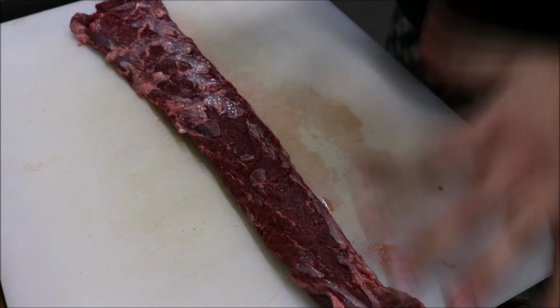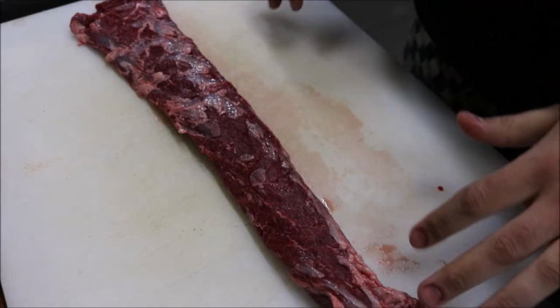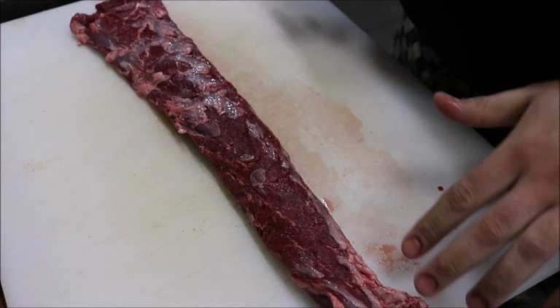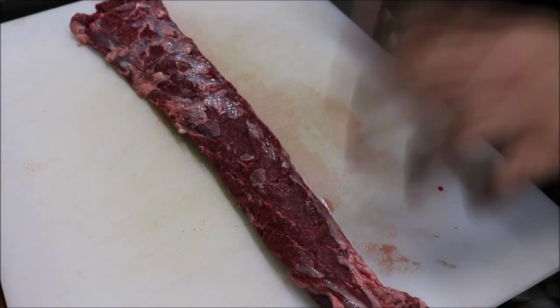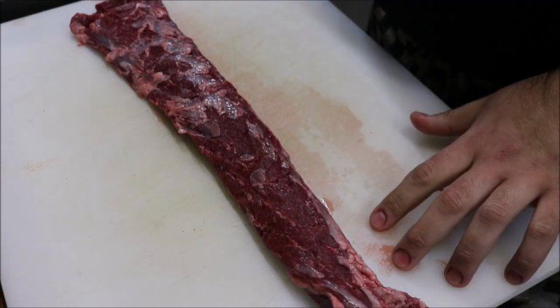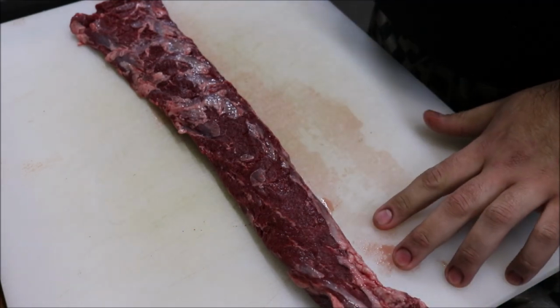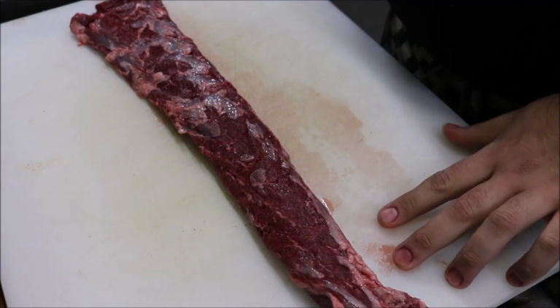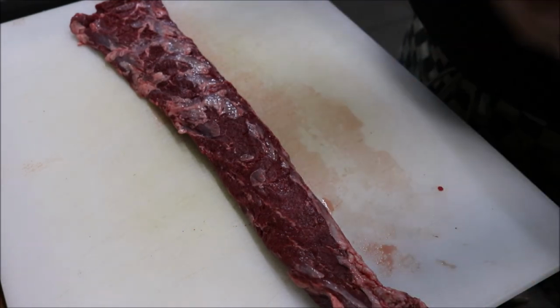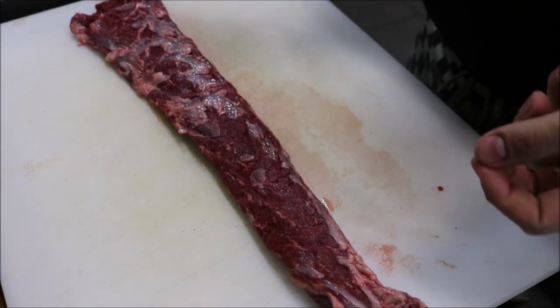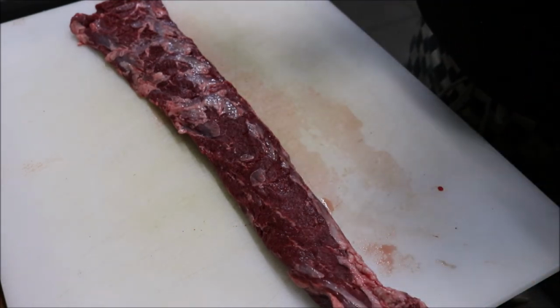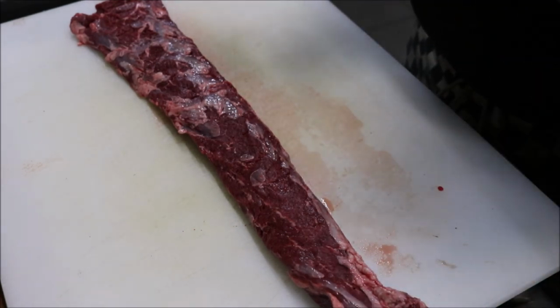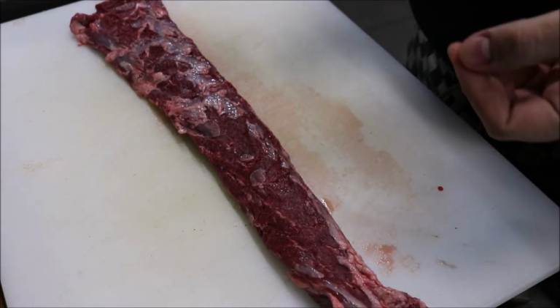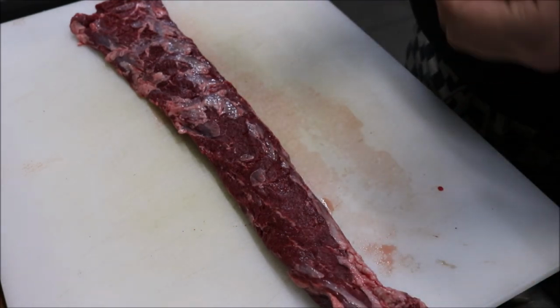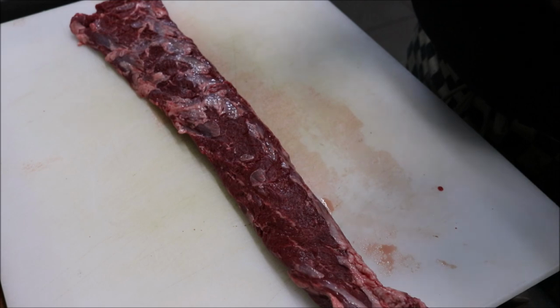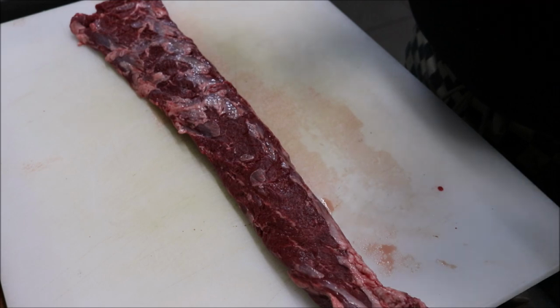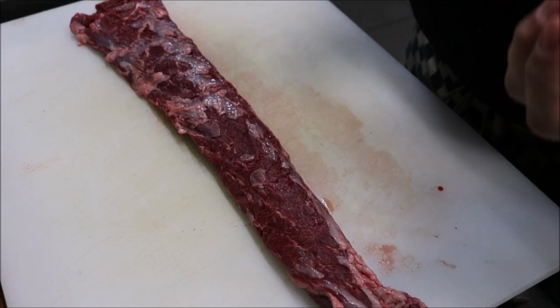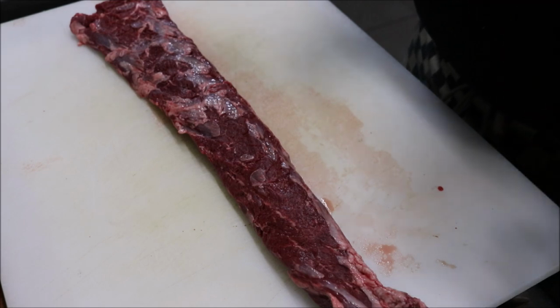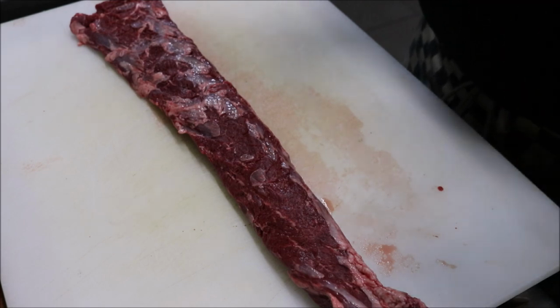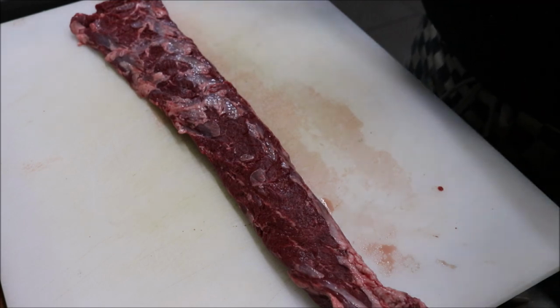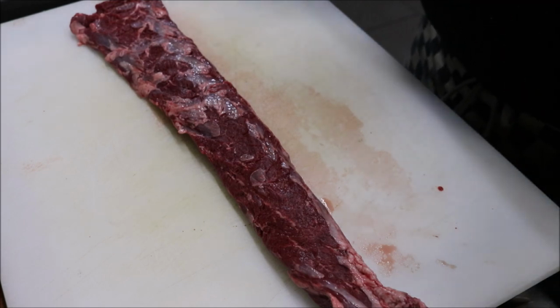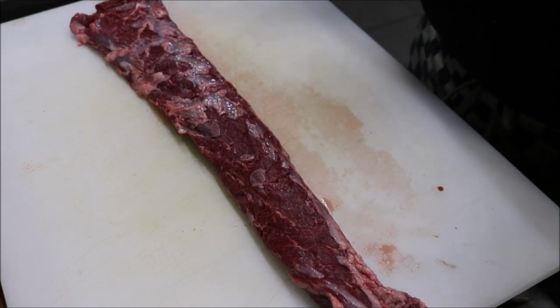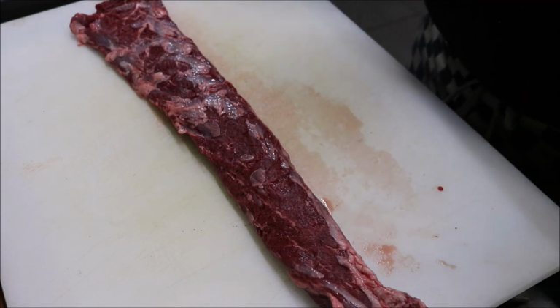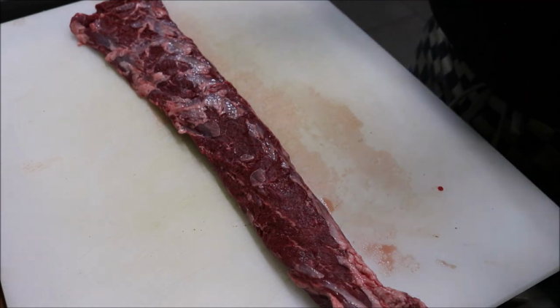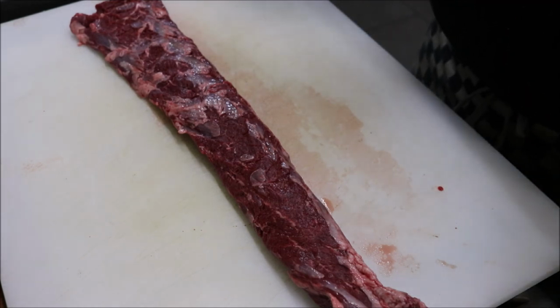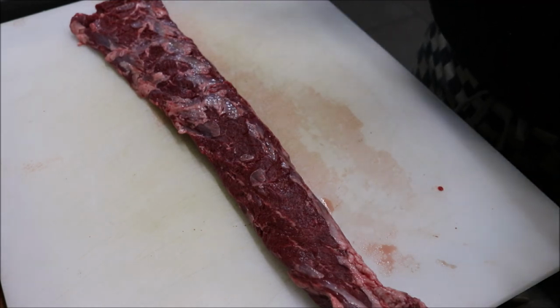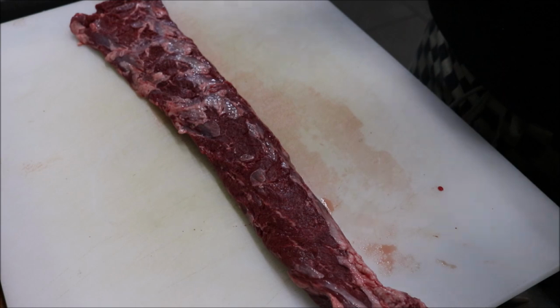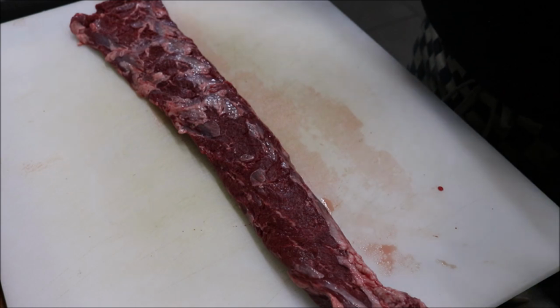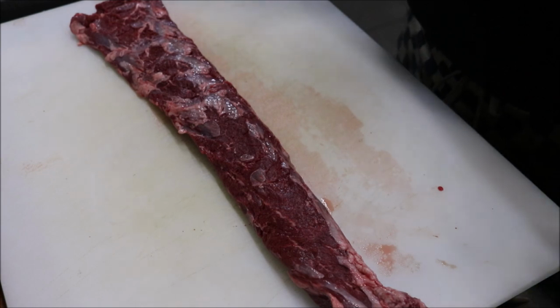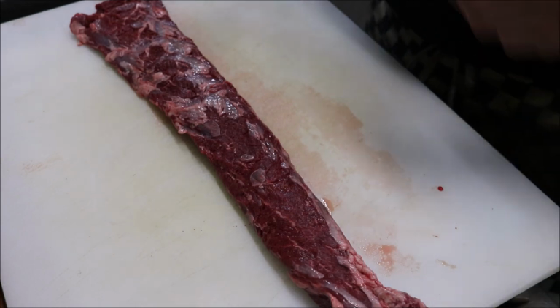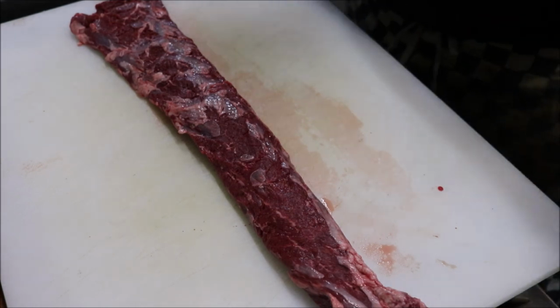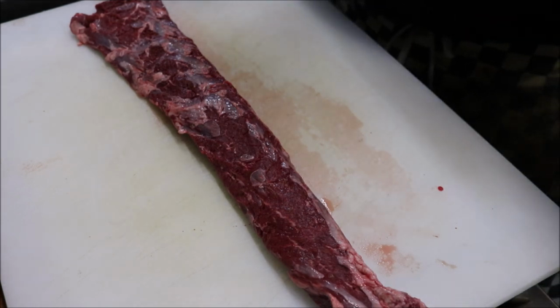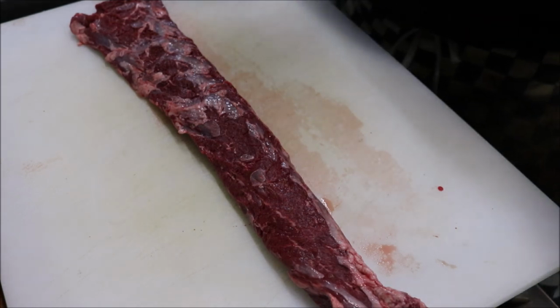What I have in front of me here is a piece of lamb backstrap. Generally lamb is used, but a lot of the time beef is also used — so use whichever you like. Lamb does come out better, so I prefer to use lamb, and that's how we serve it in my restaurant.